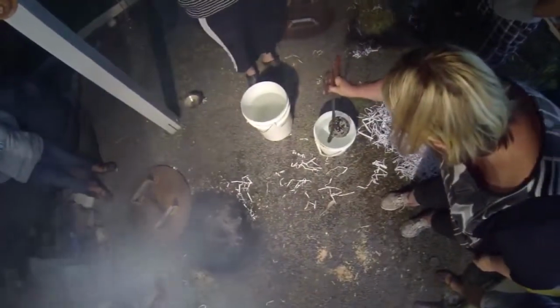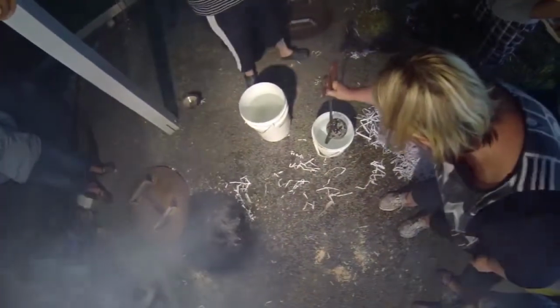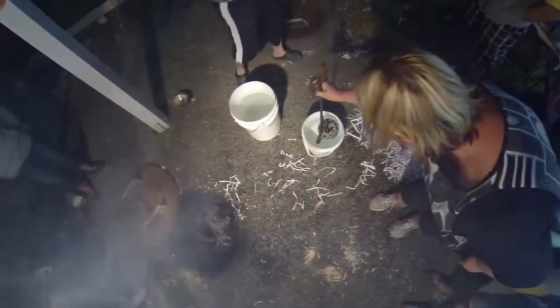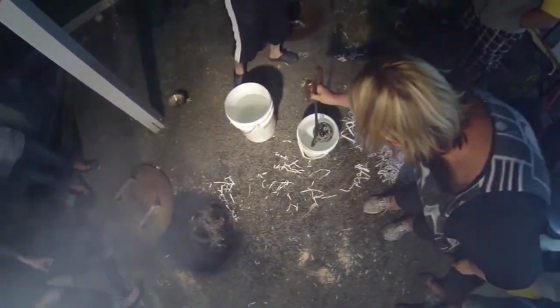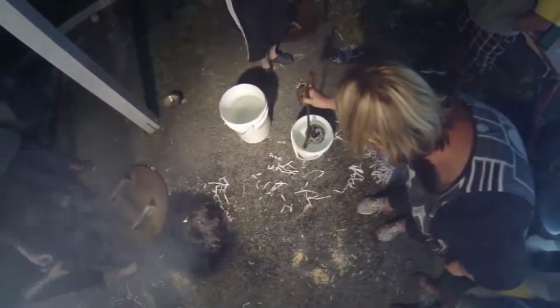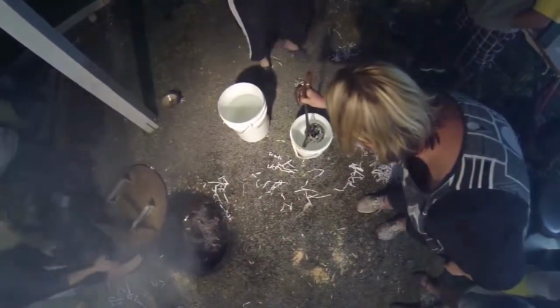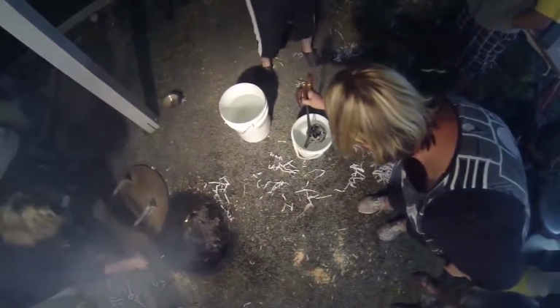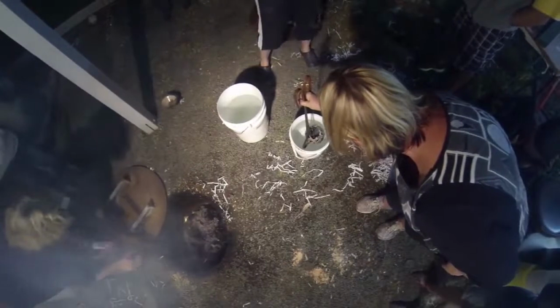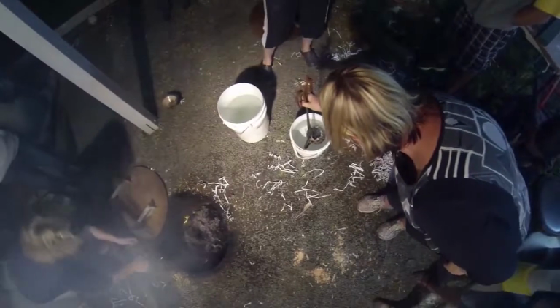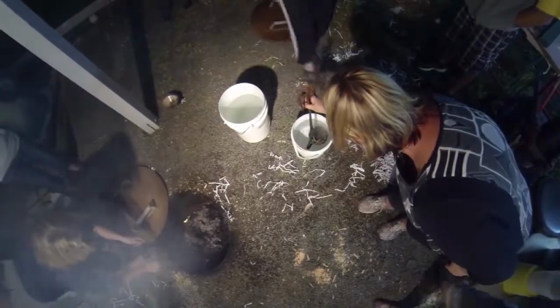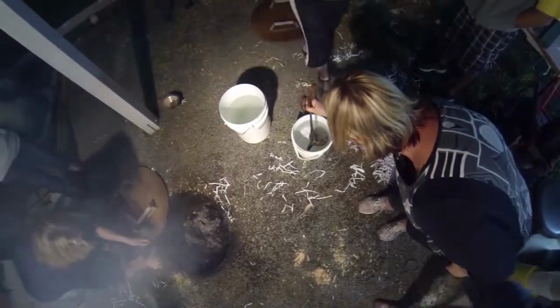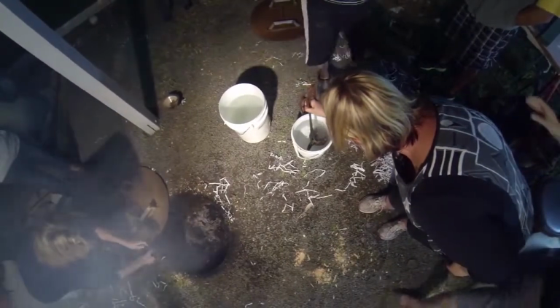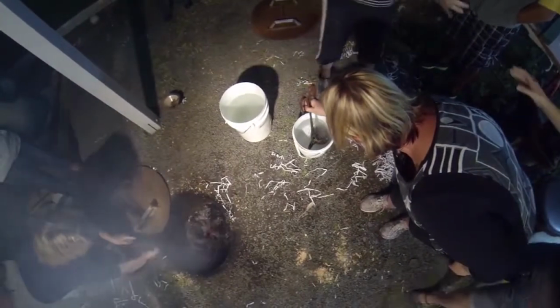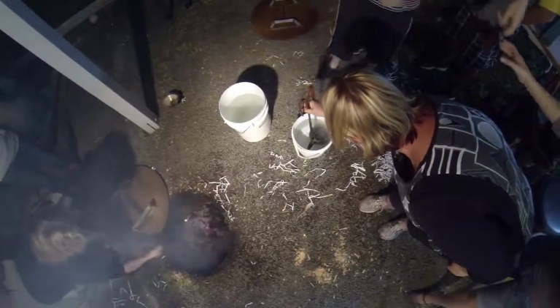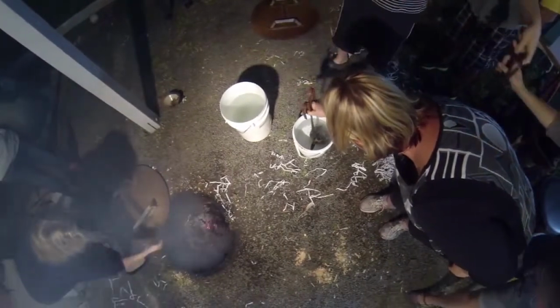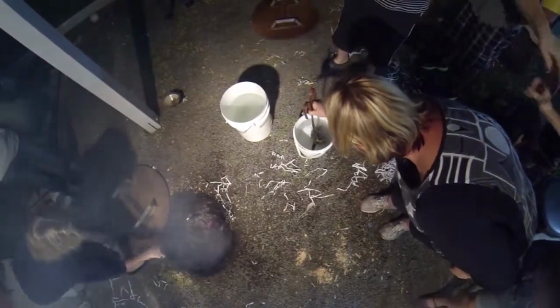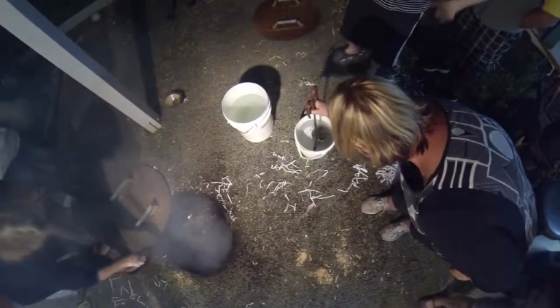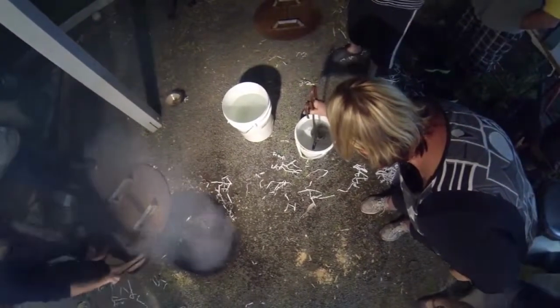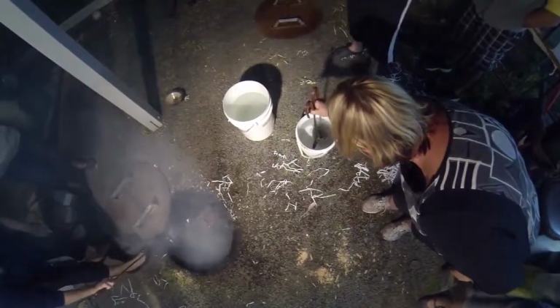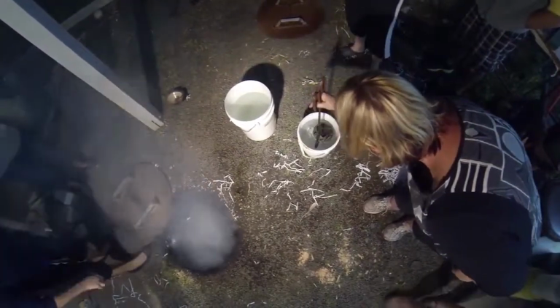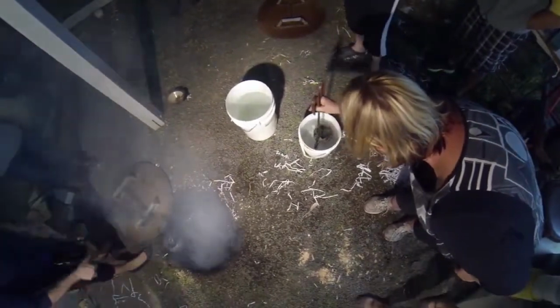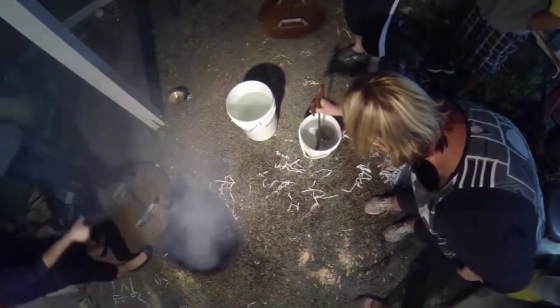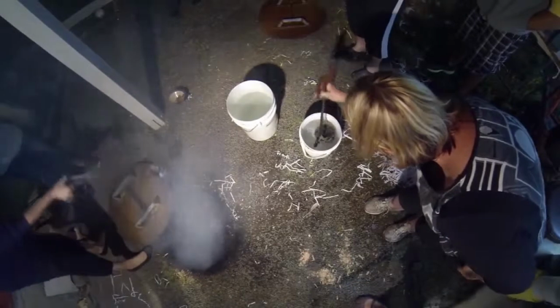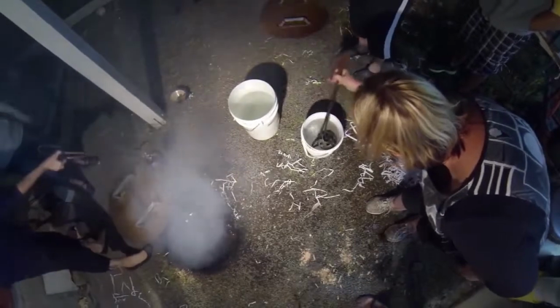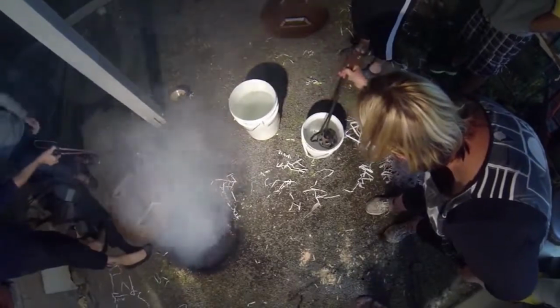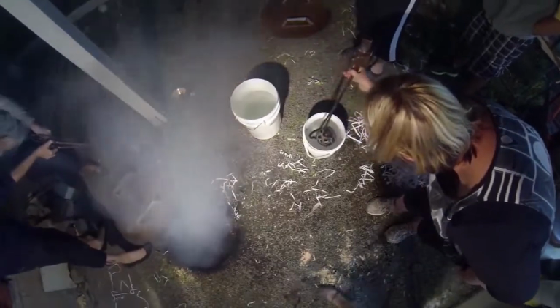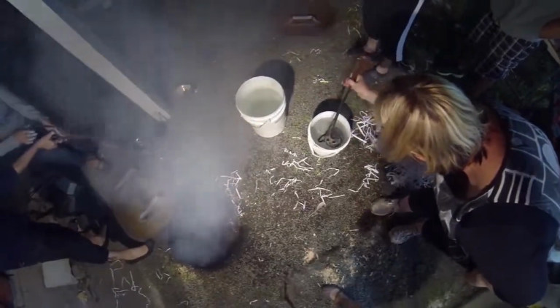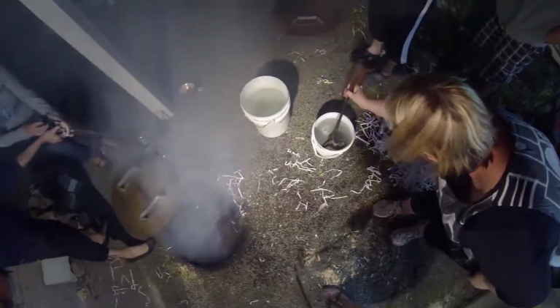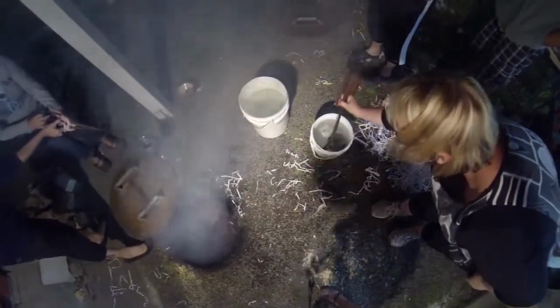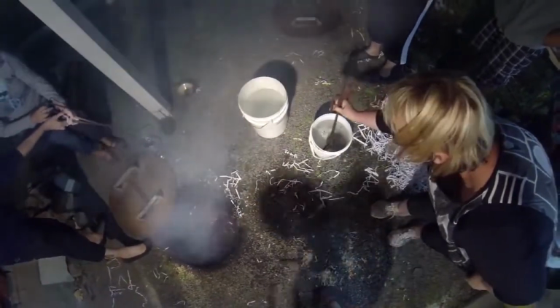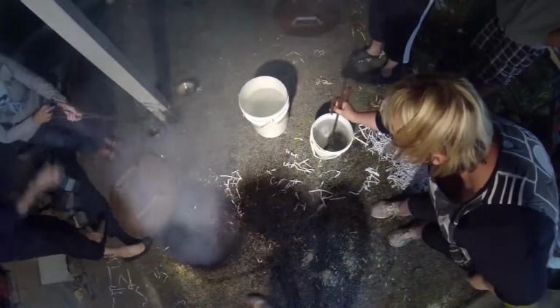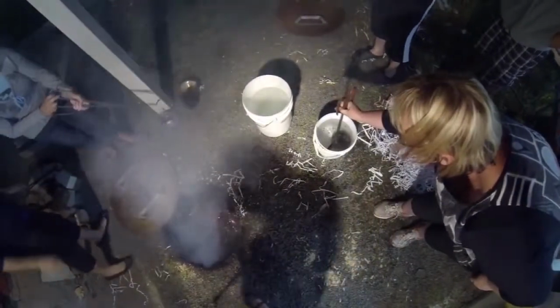After about 10 minutes in the pit, the pots are quenched in water. This freezes the glaze effects and cools the pots so that they can be cleaned.